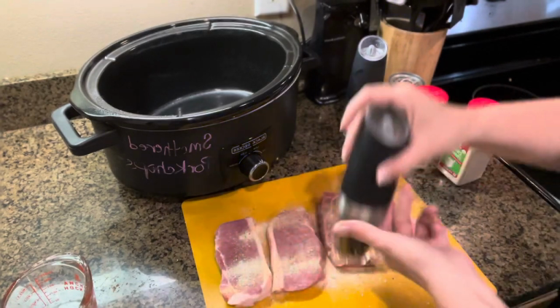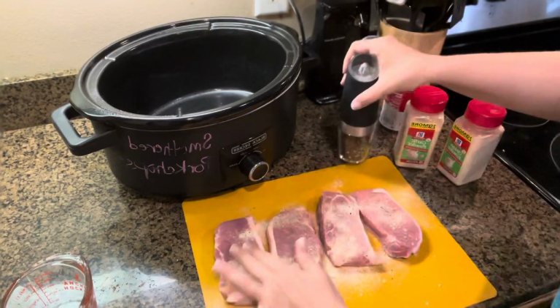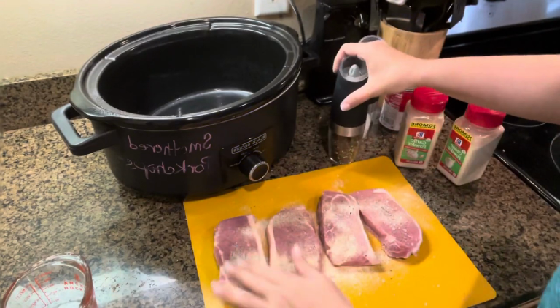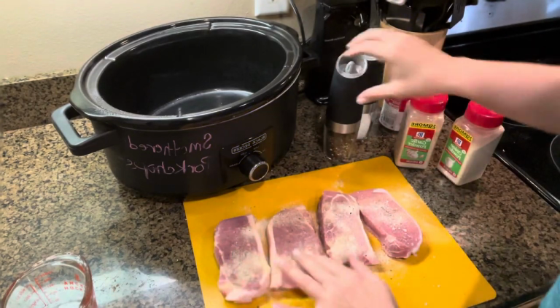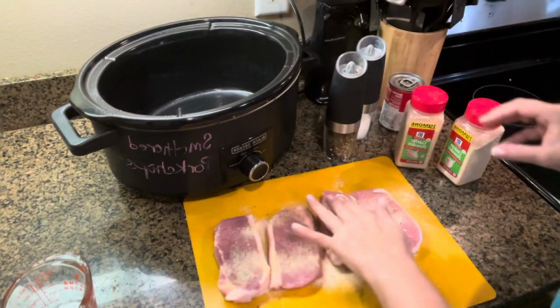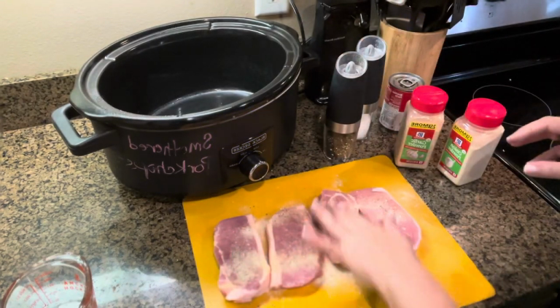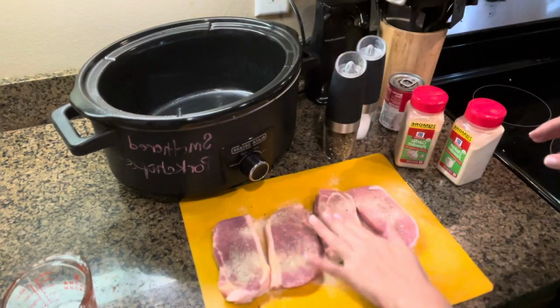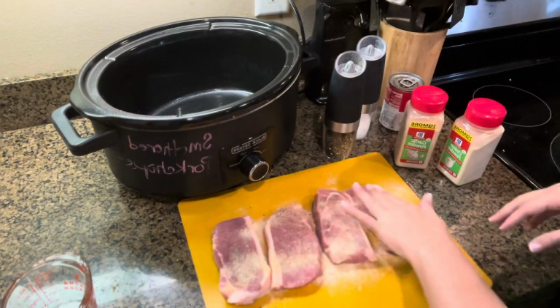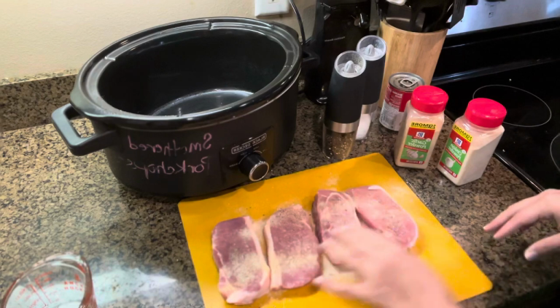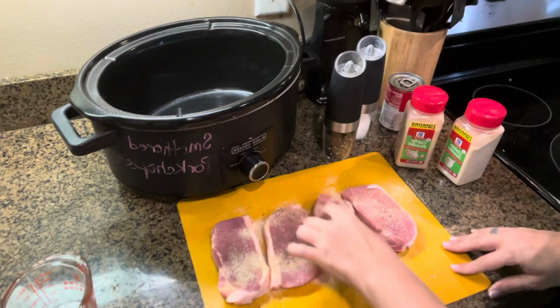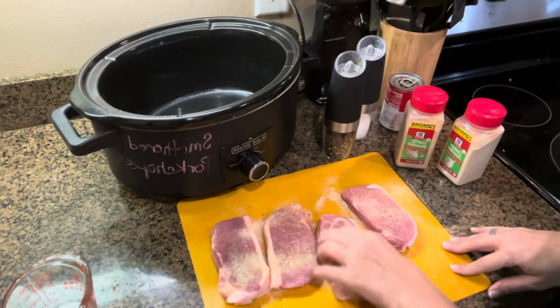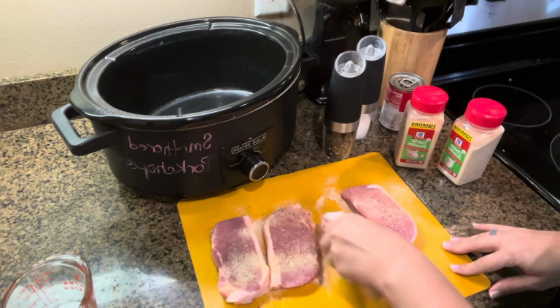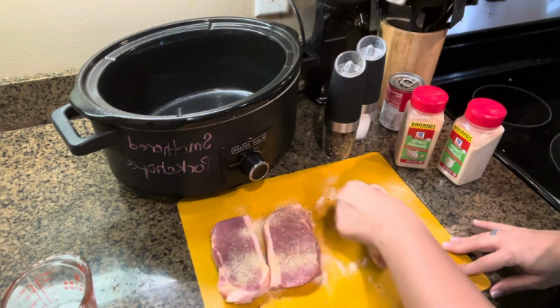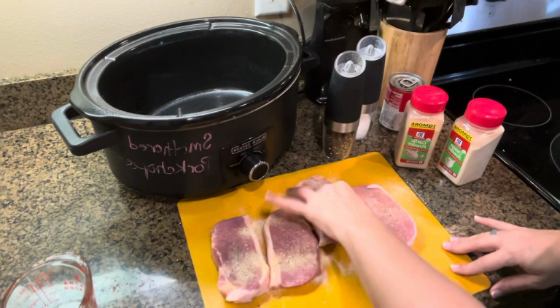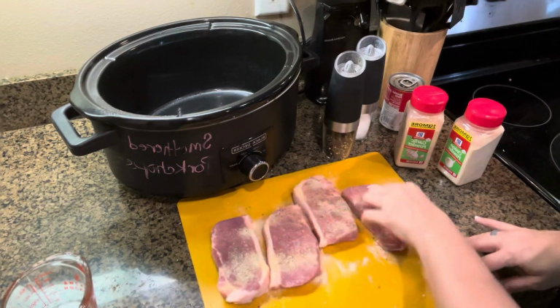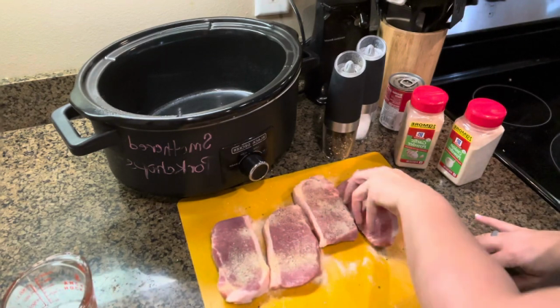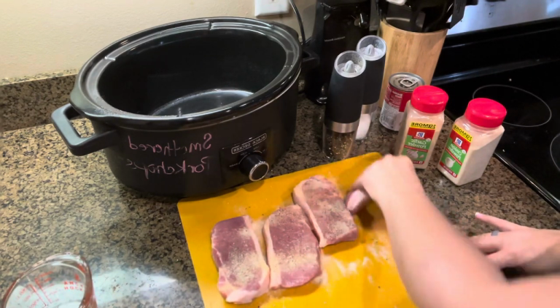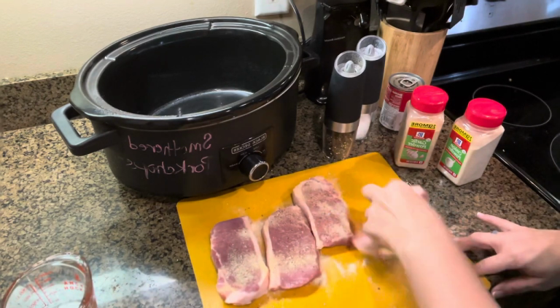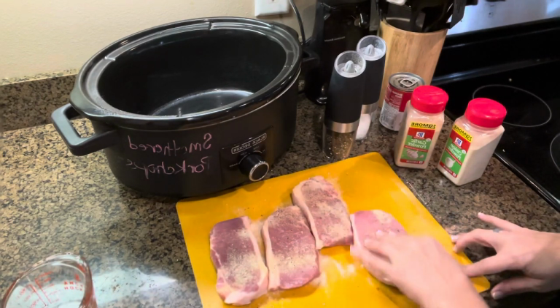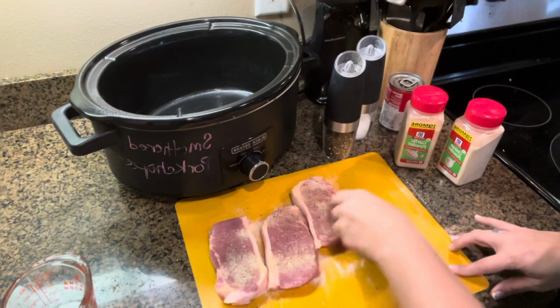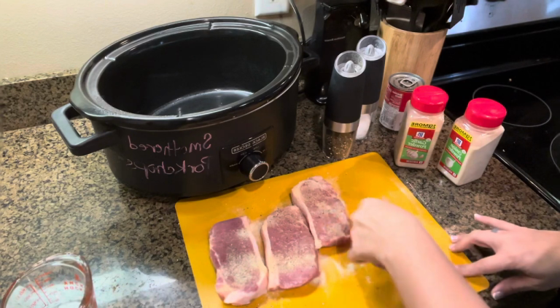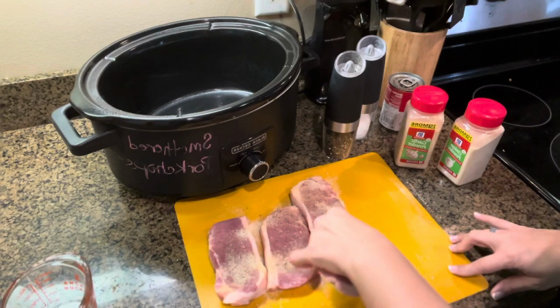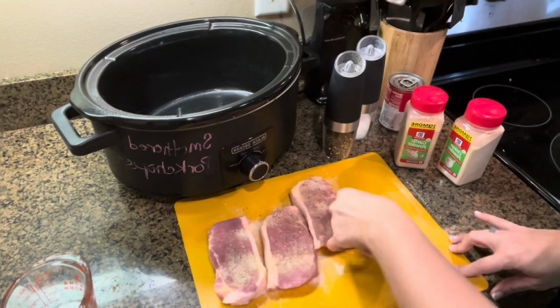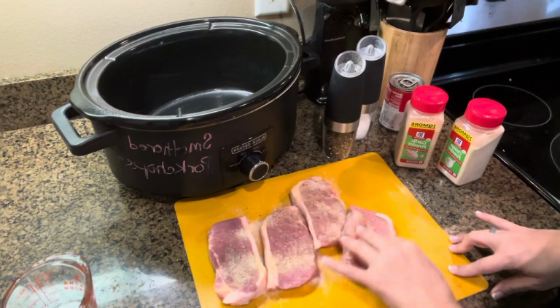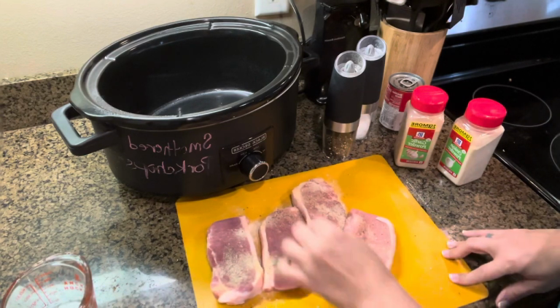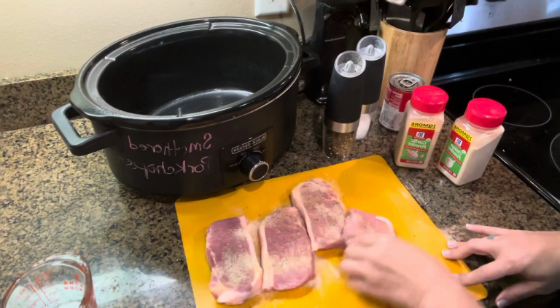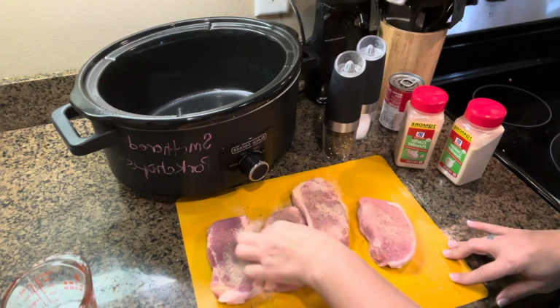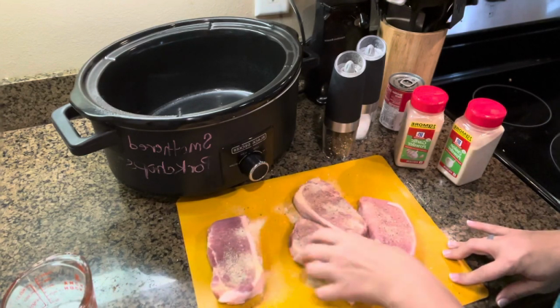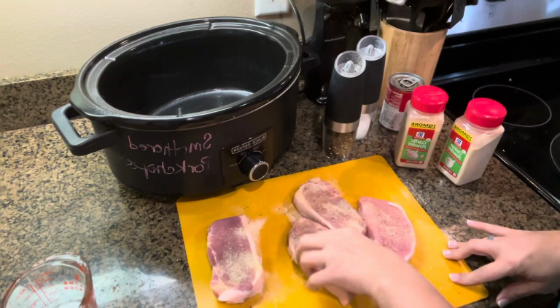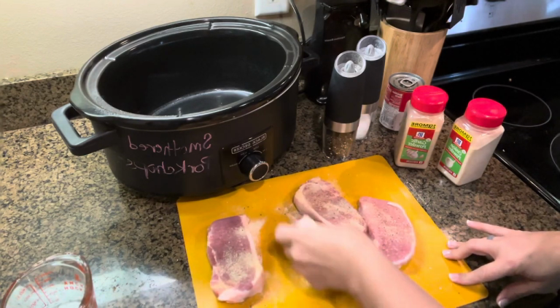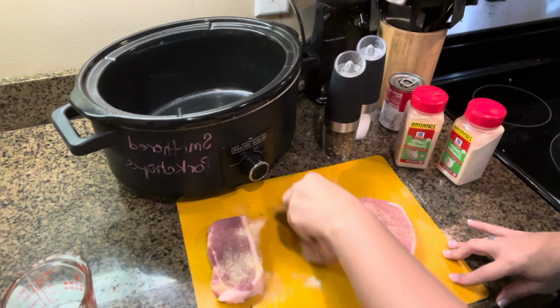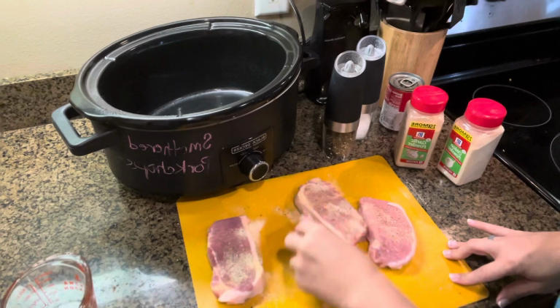I start this in the morning before I leave for work, so when I come home my job is easy. I like to get the seasoning all along the sides here too. So all that overspill, I just suck it up with the pork chops.